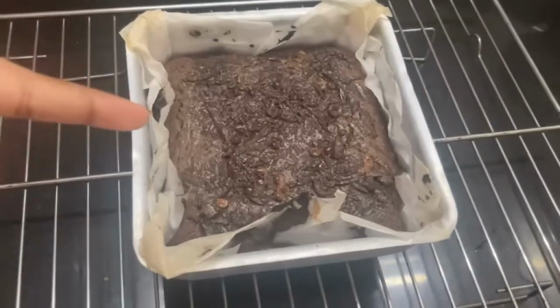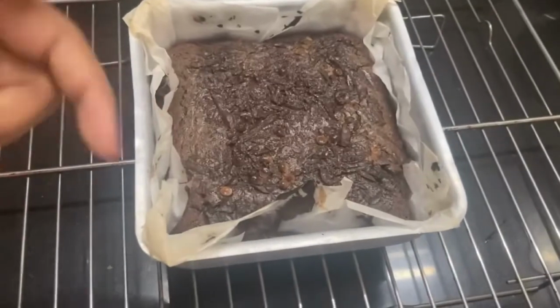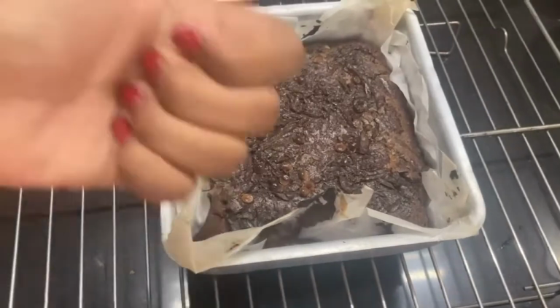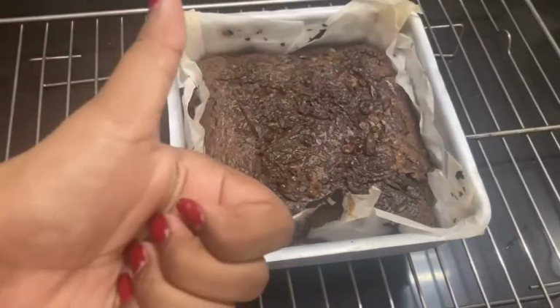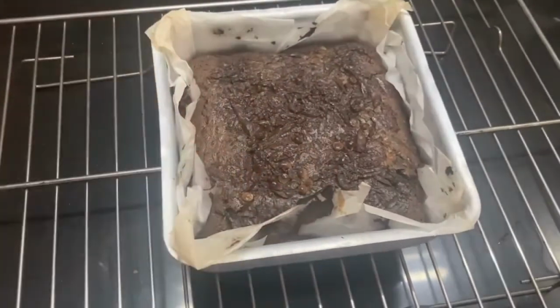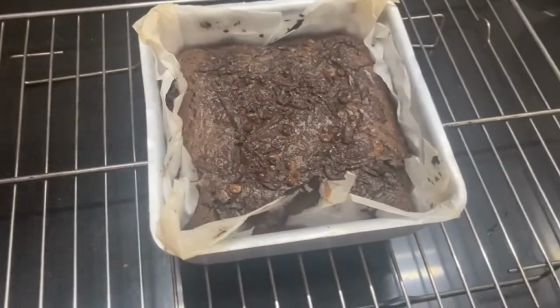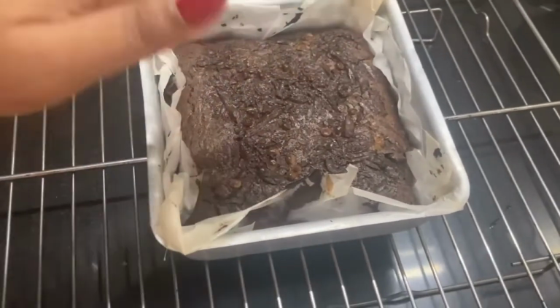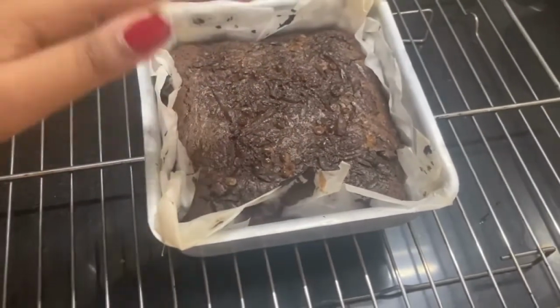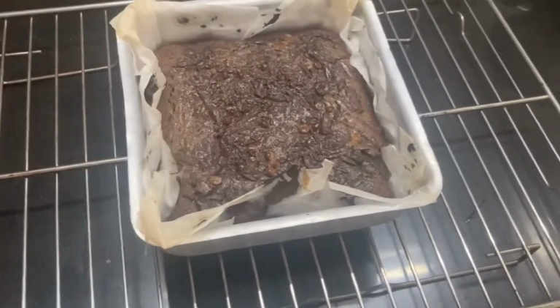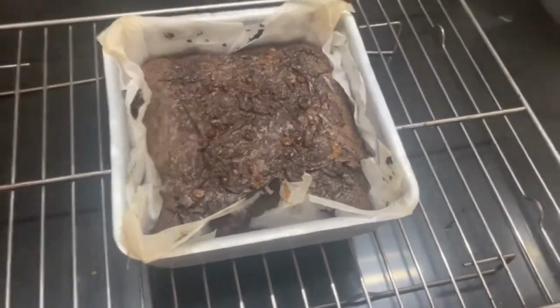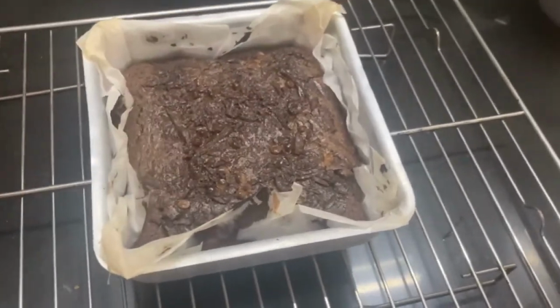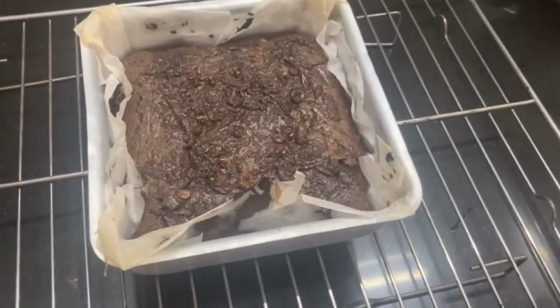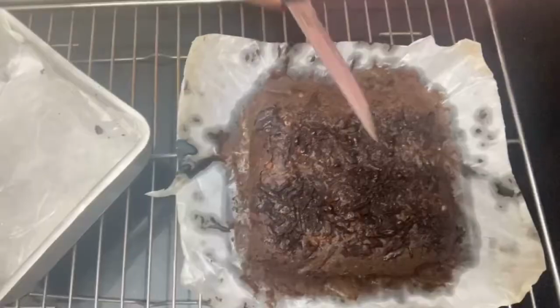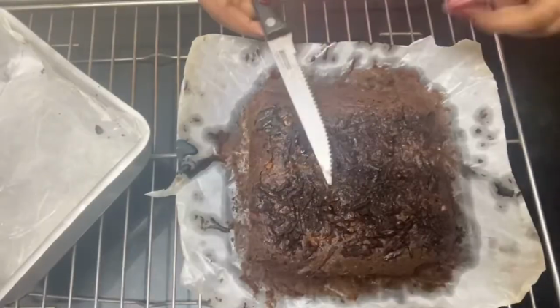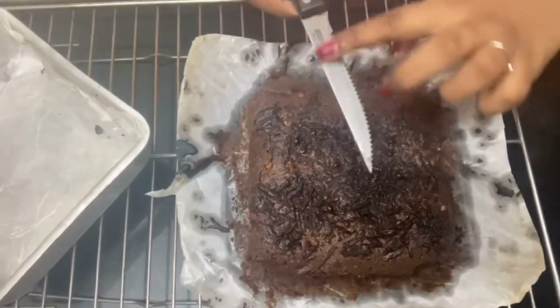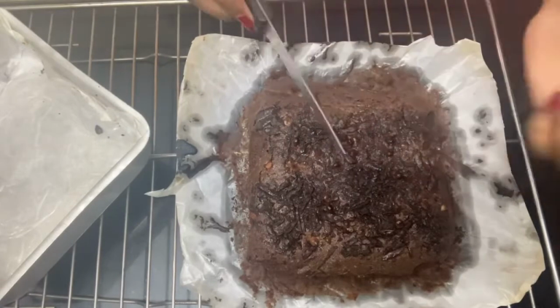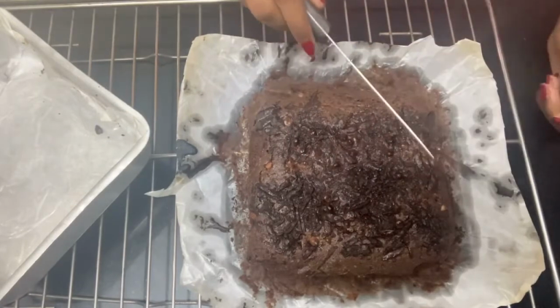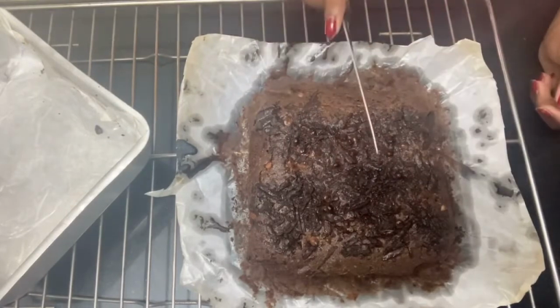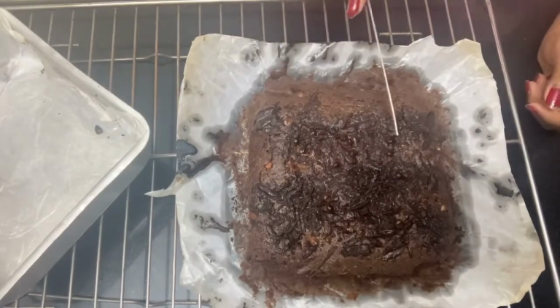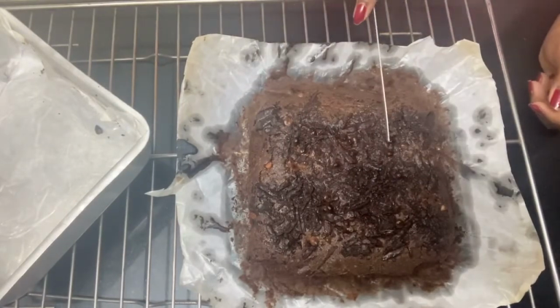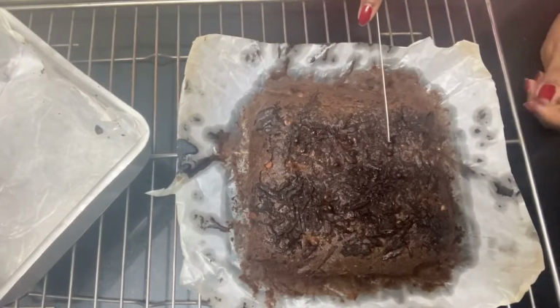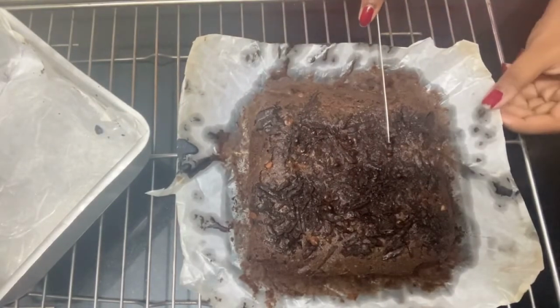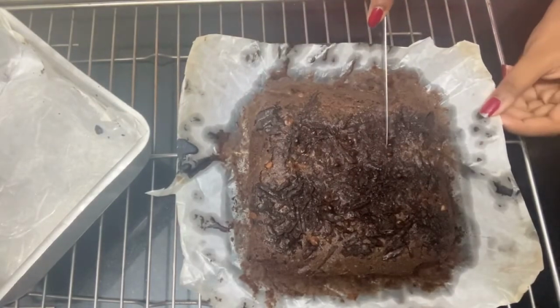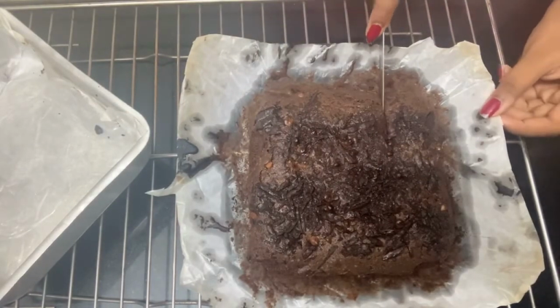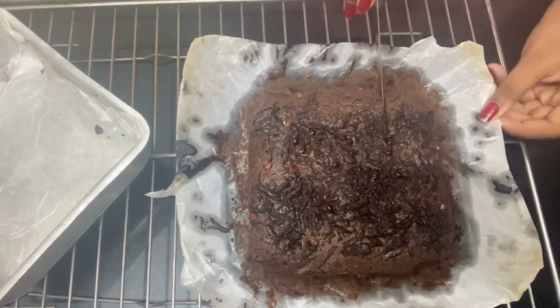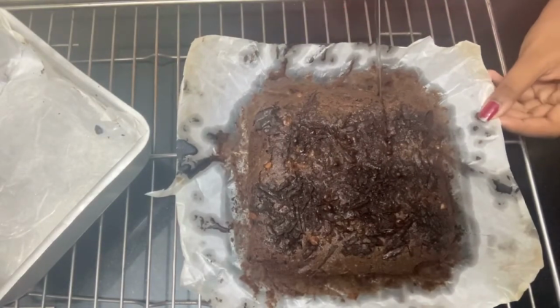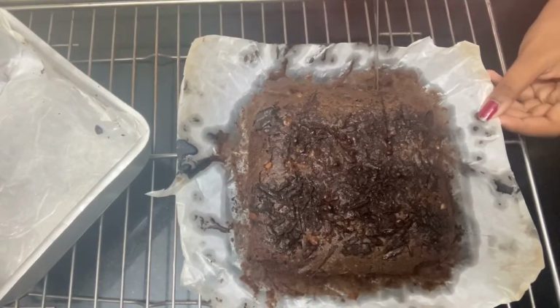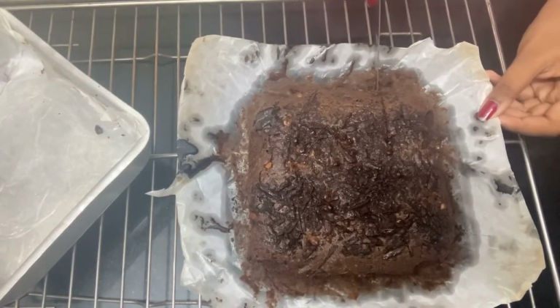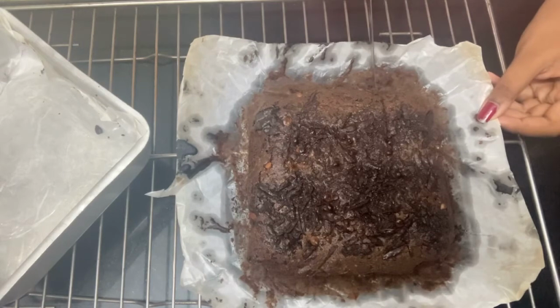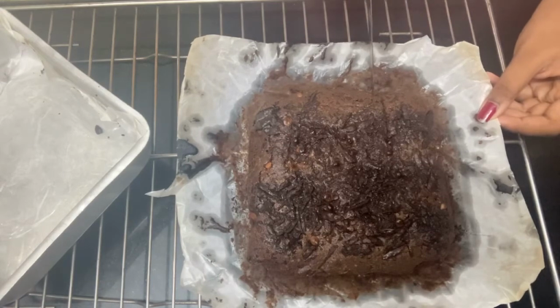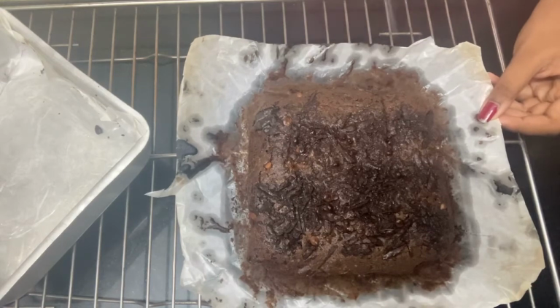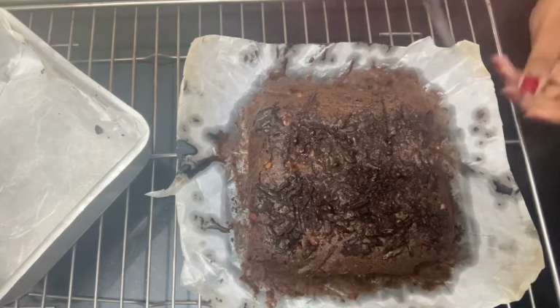Preheat your oven to 180 degrees and bake for 20 to 25 minutes. The brownie is ready — let it cool before you cut it. Take a knife once it's nice and cold.